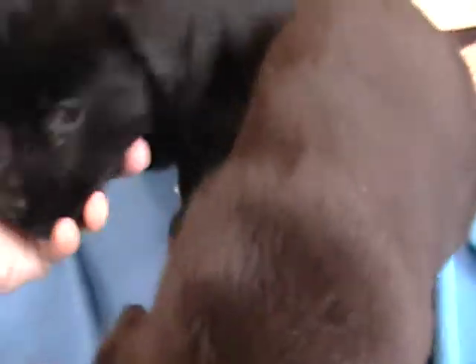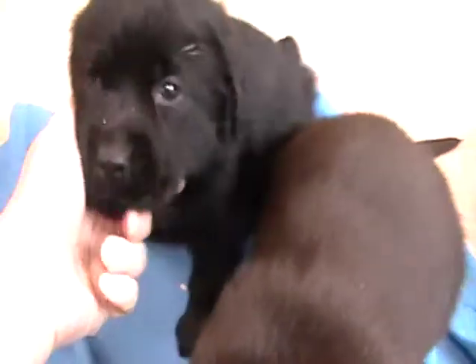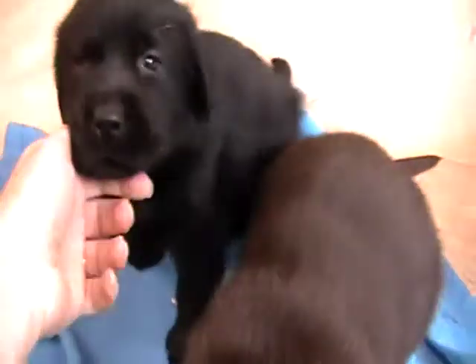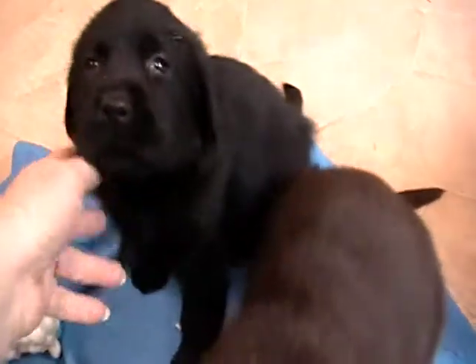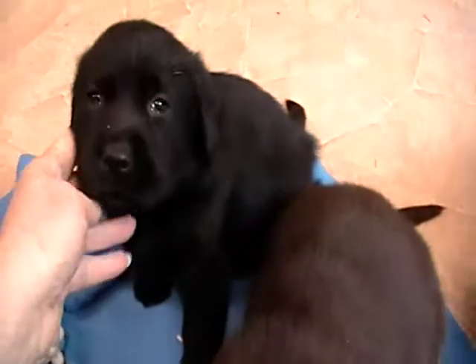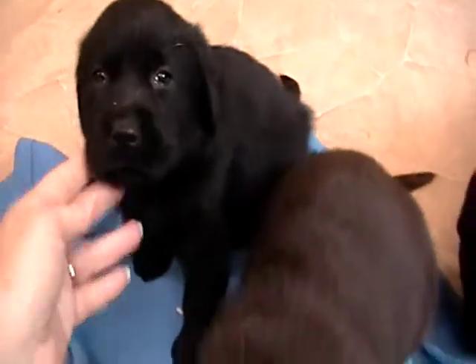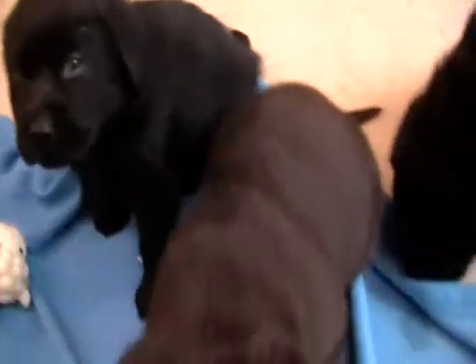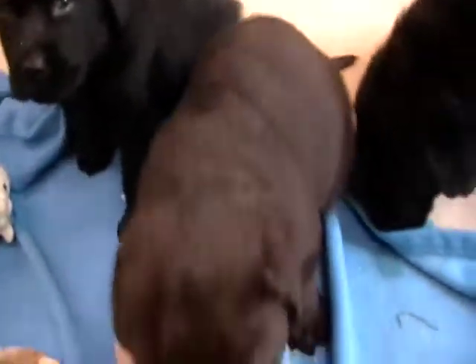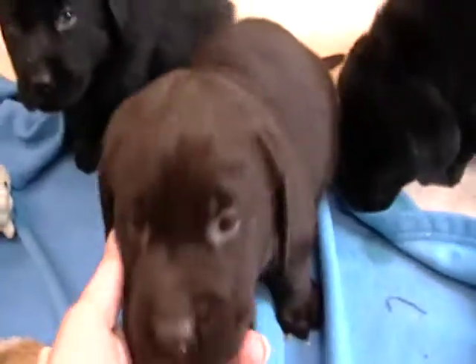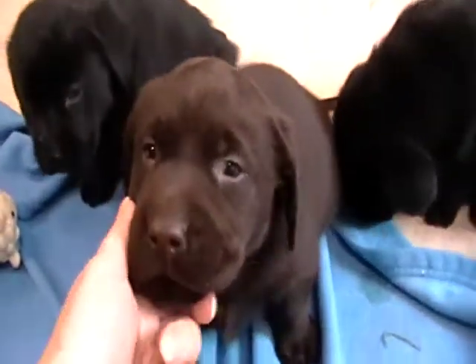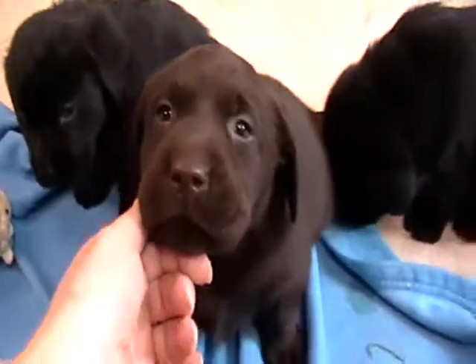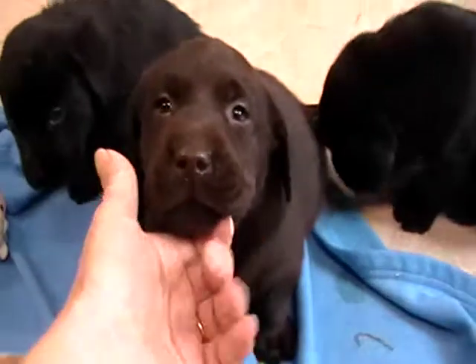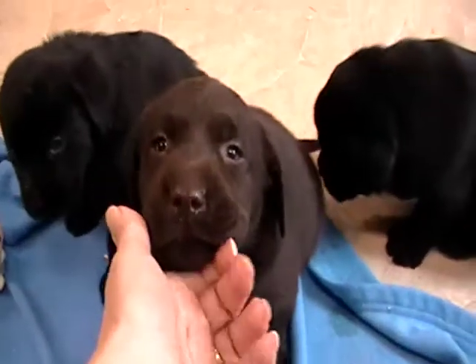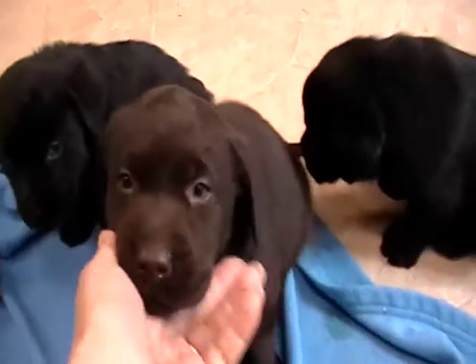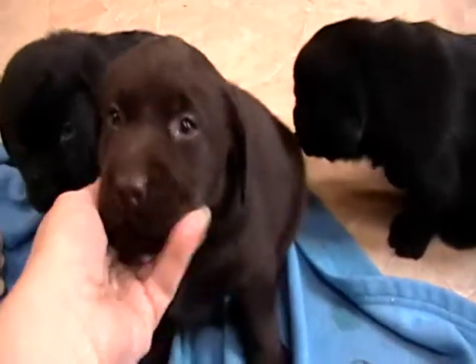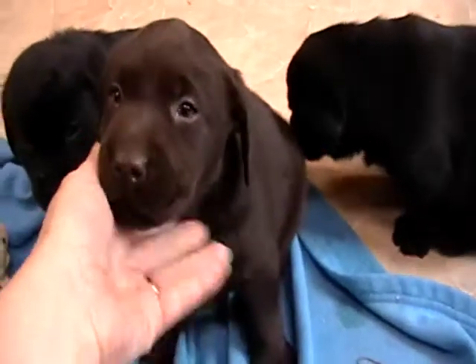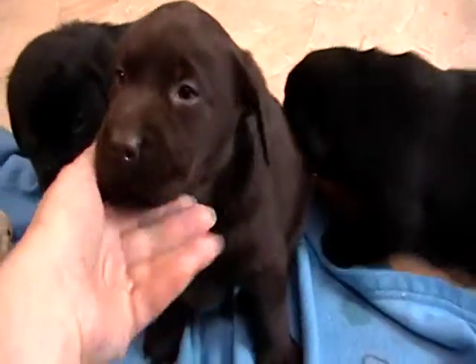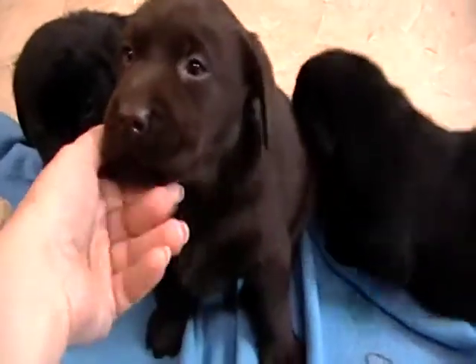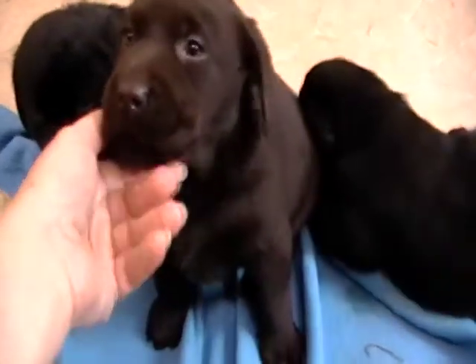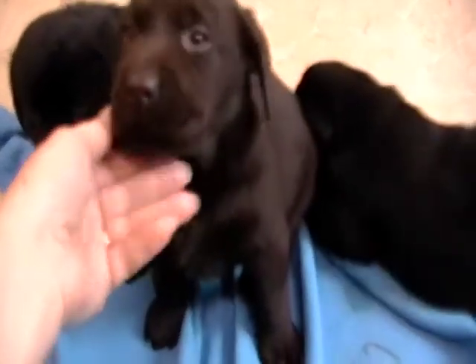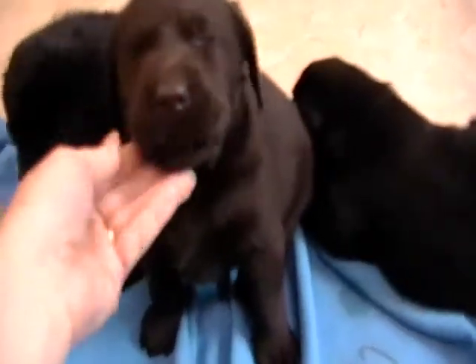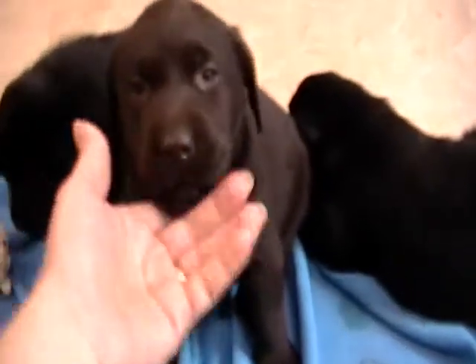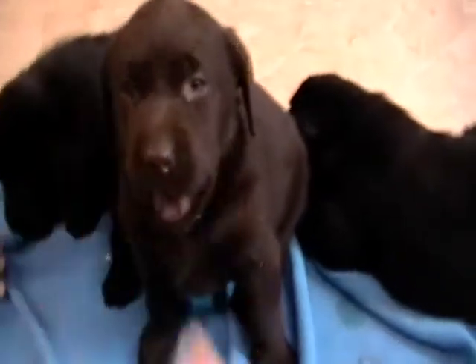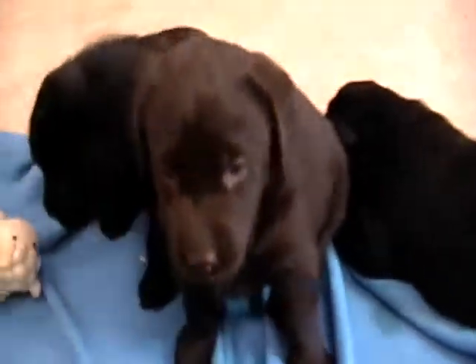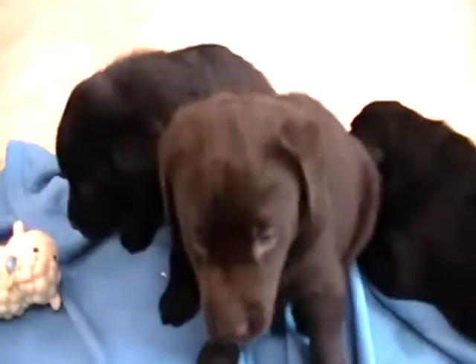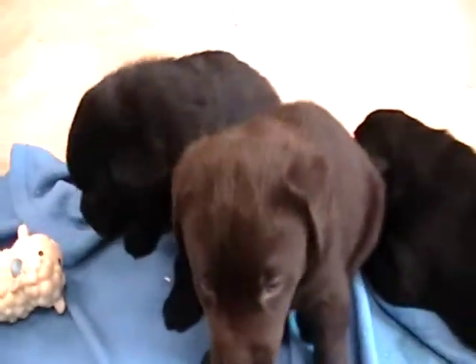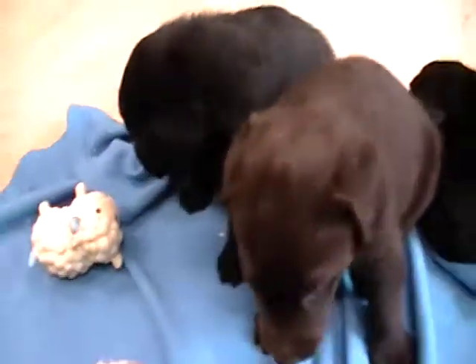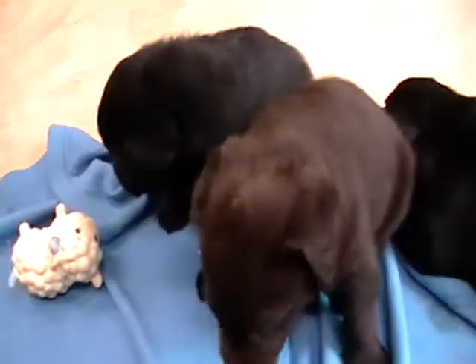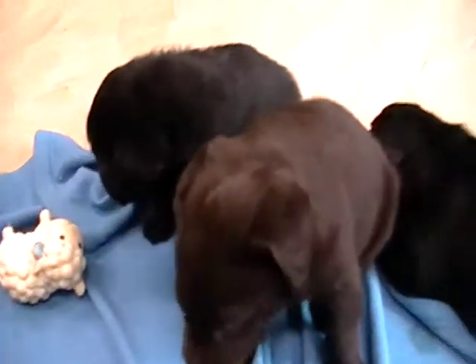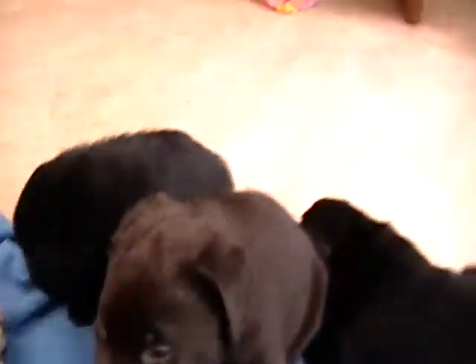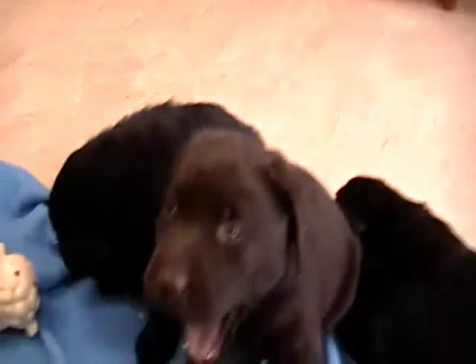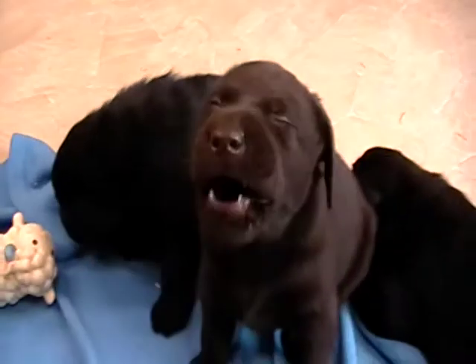They're about five and a half weeks old here, so ready to go in about another two, two and a half weeks.